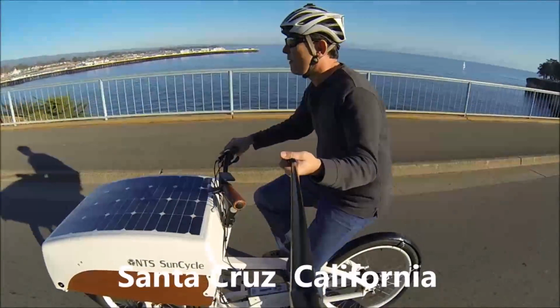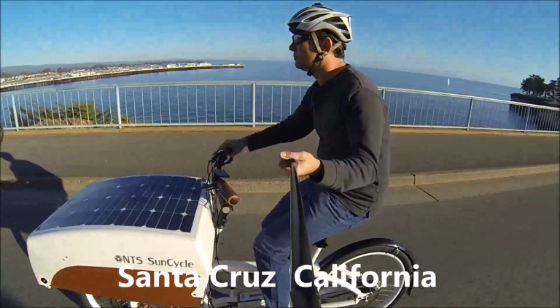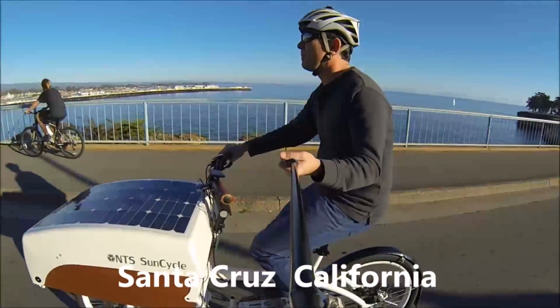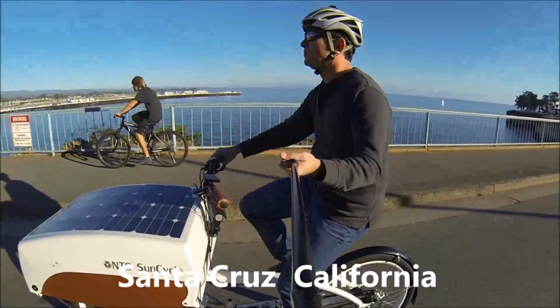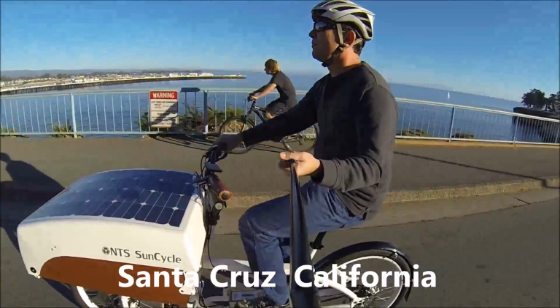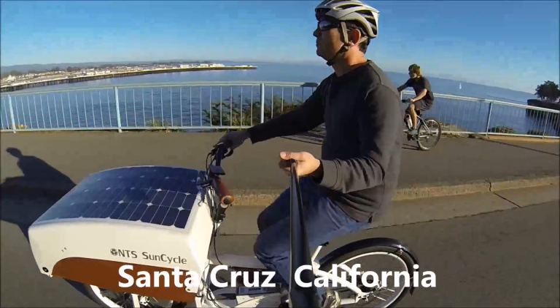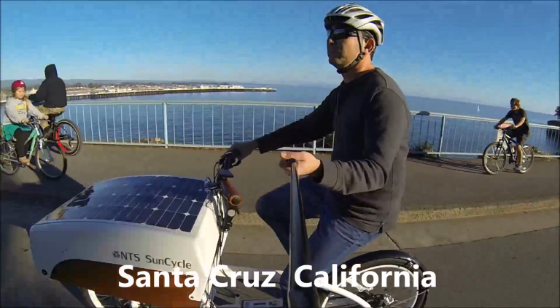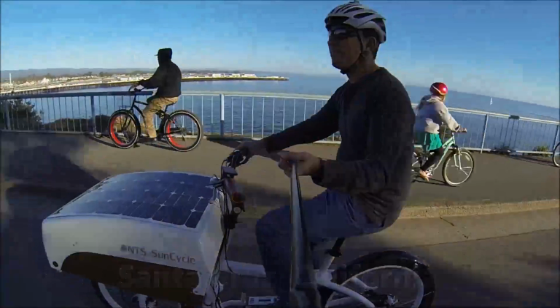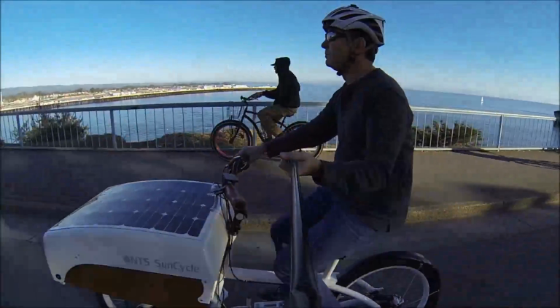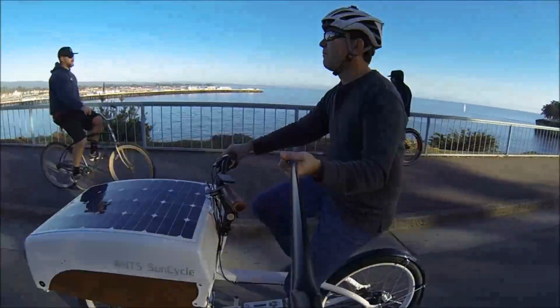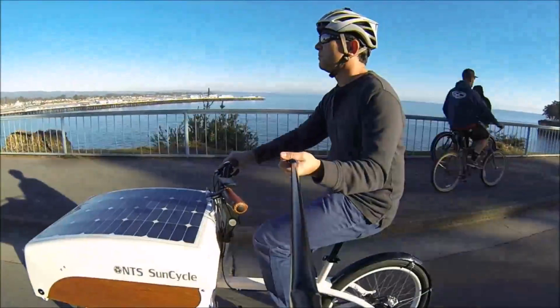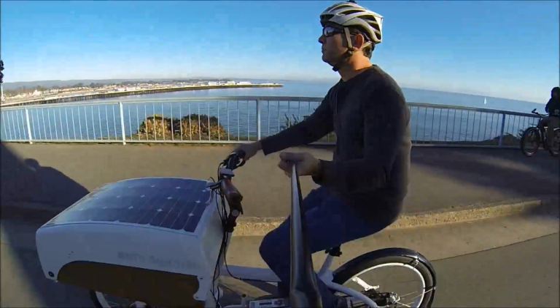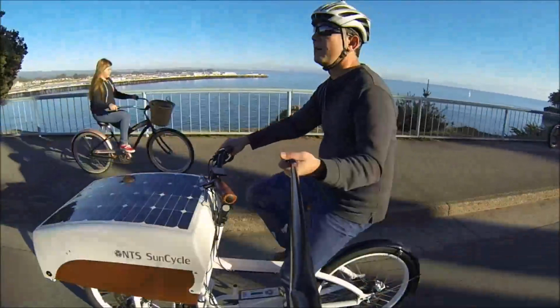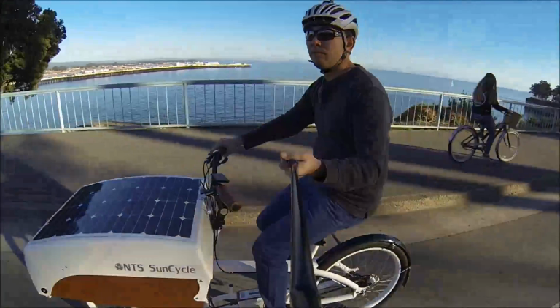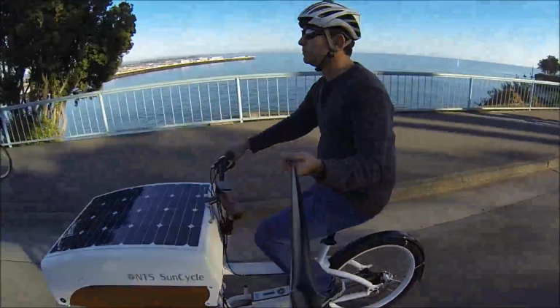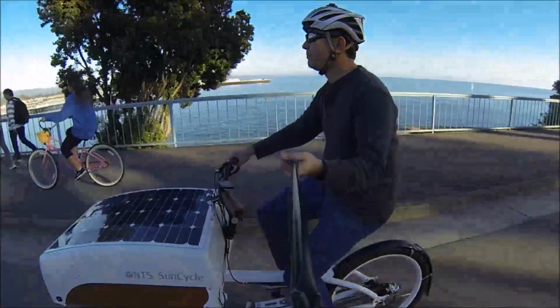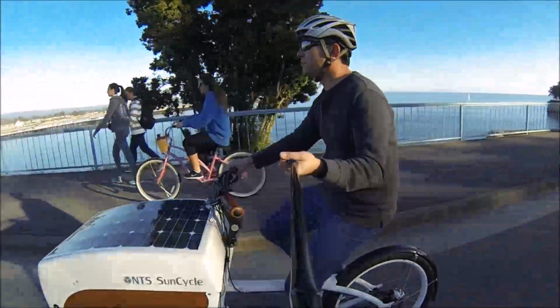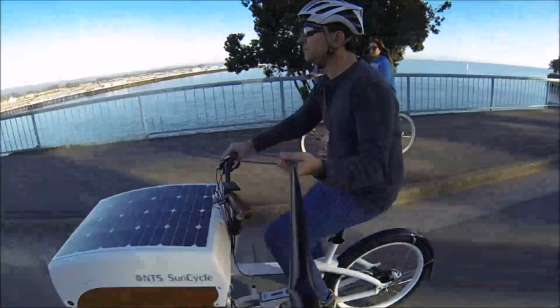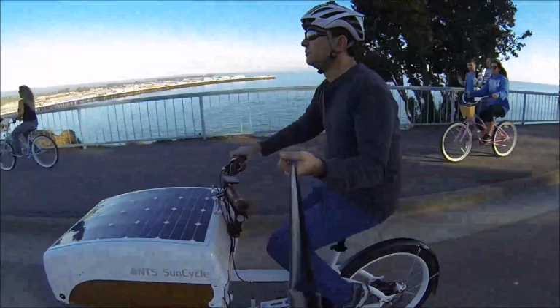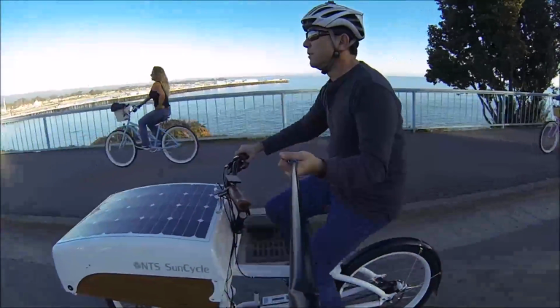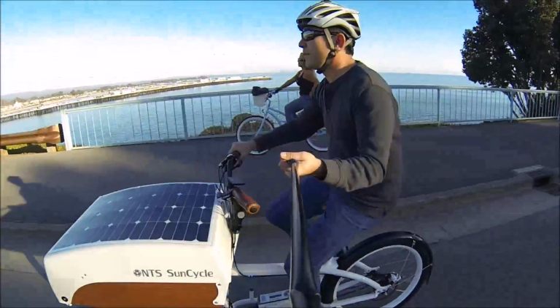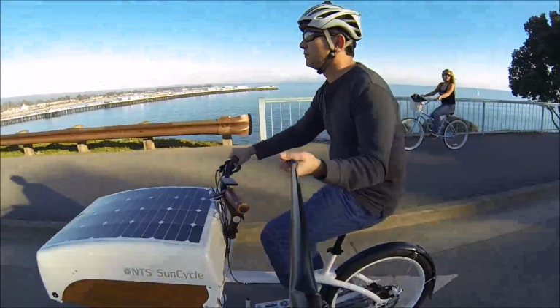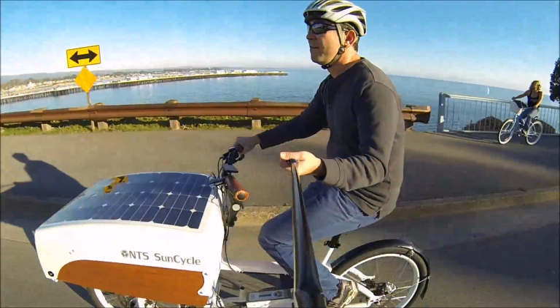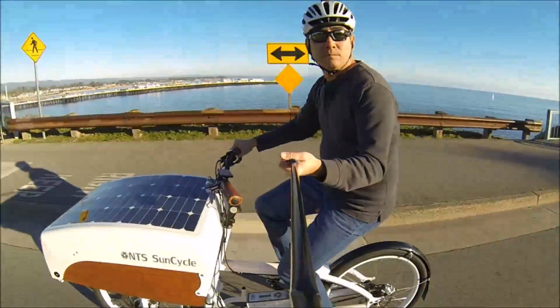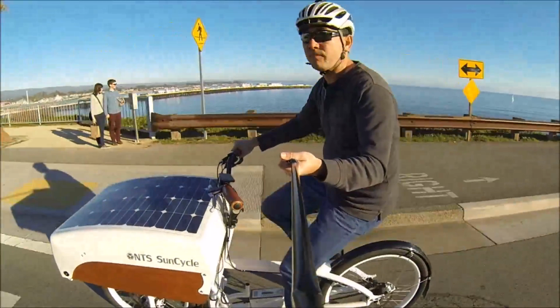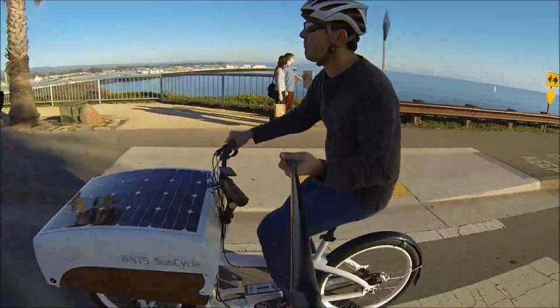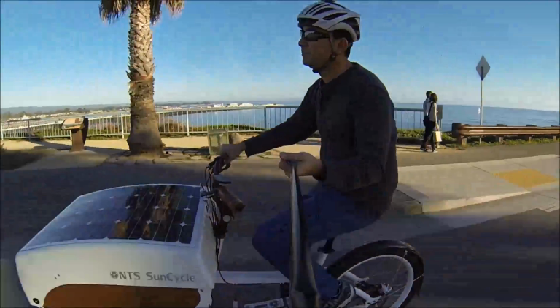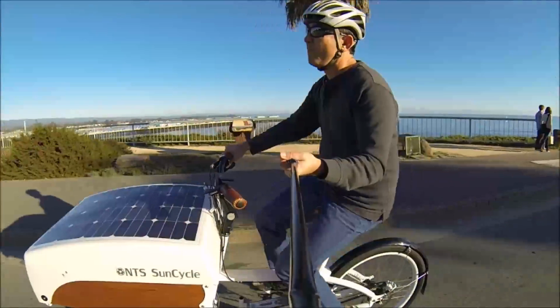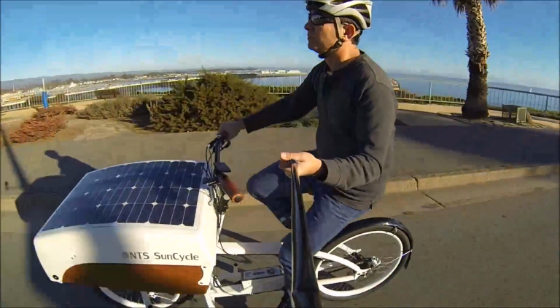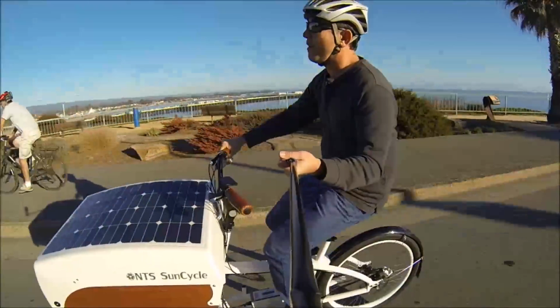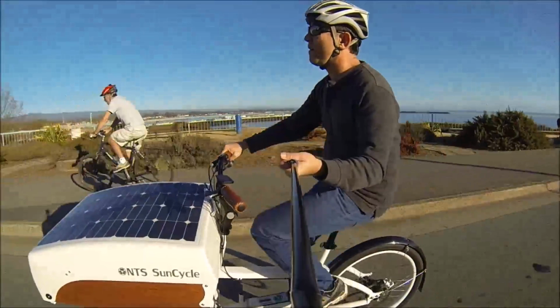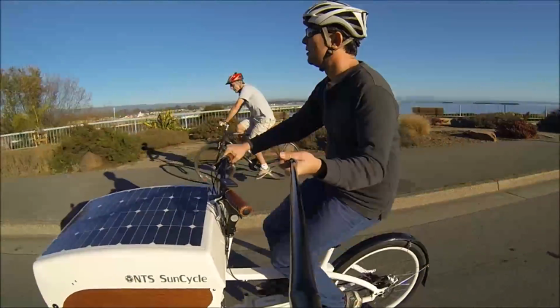But when I ride the NTS Works bike, it's not squirrely. It handles like a normal bike. I'm pretty confident that once I get used to a bike like this, I can ride no-handed. I can't say that about every cargo bike that I've tried.